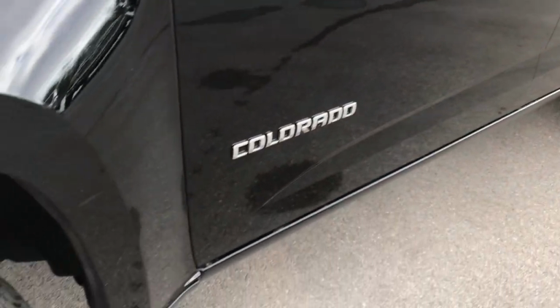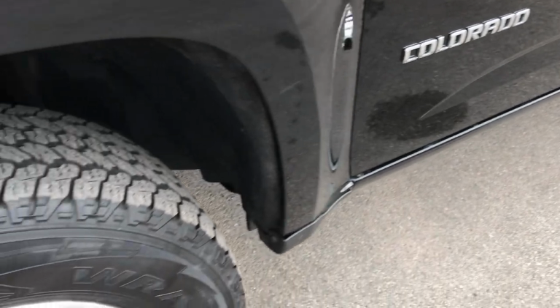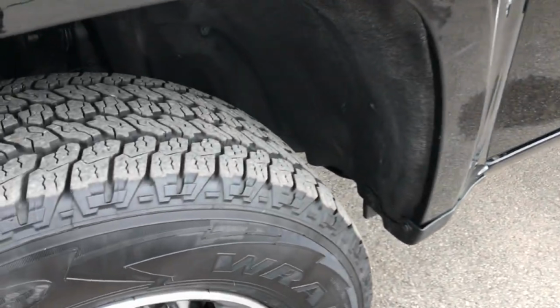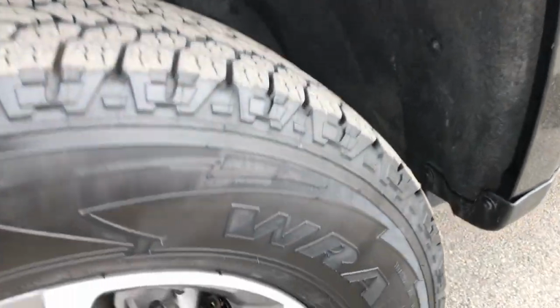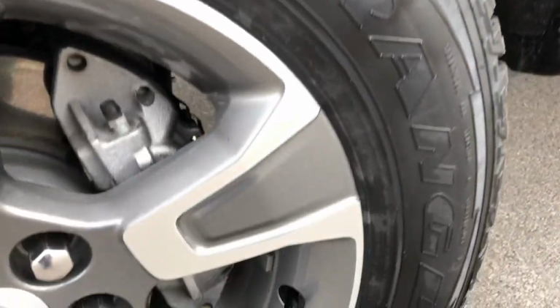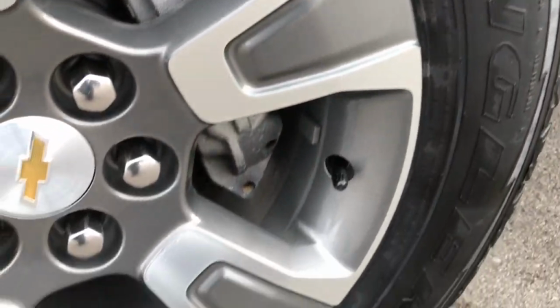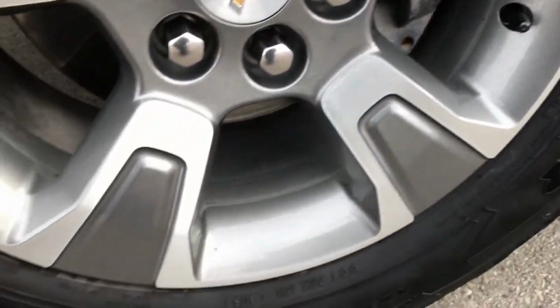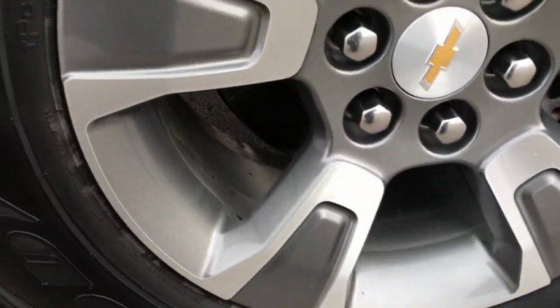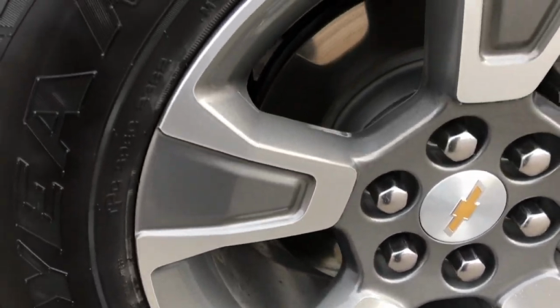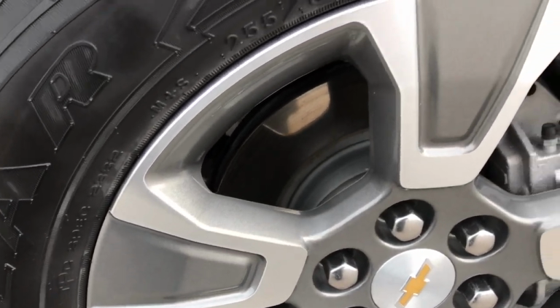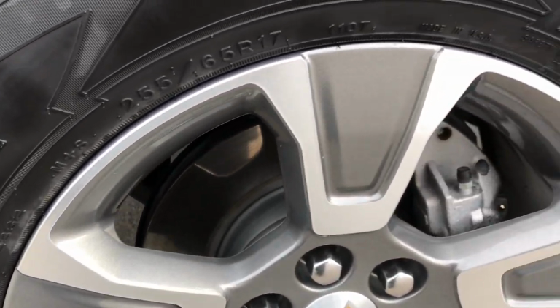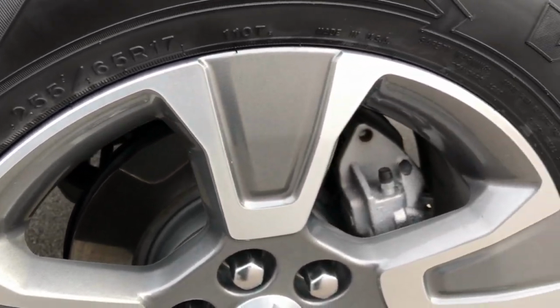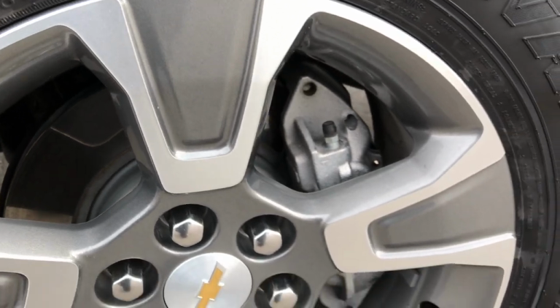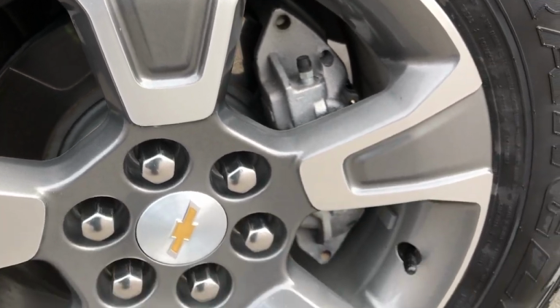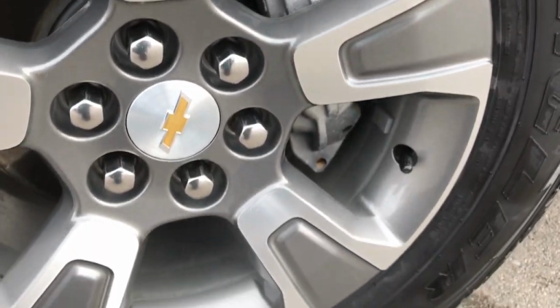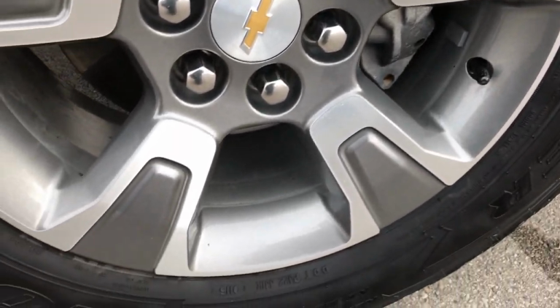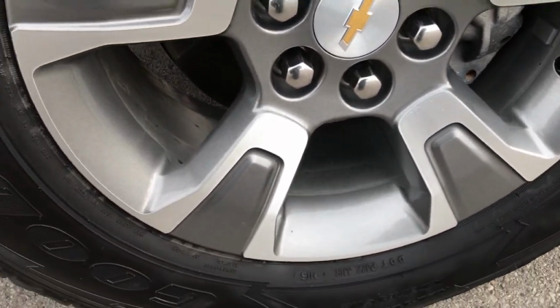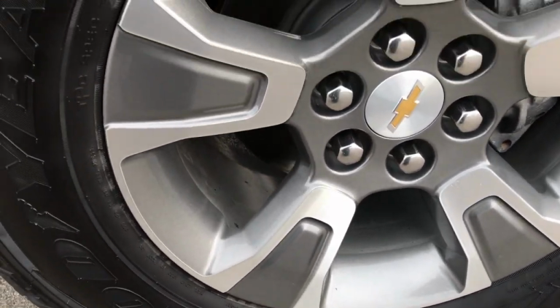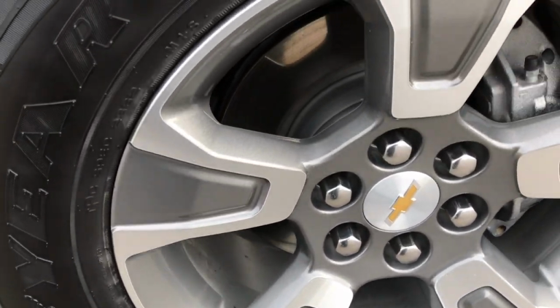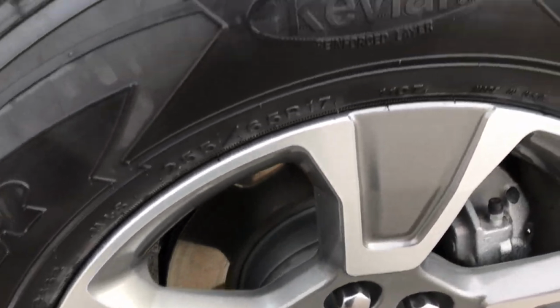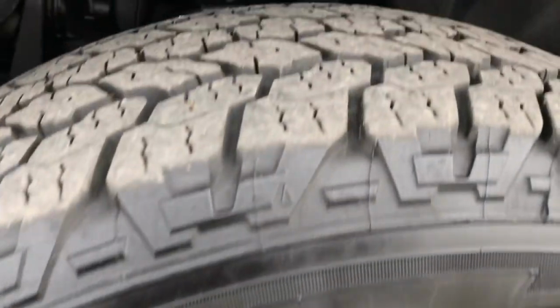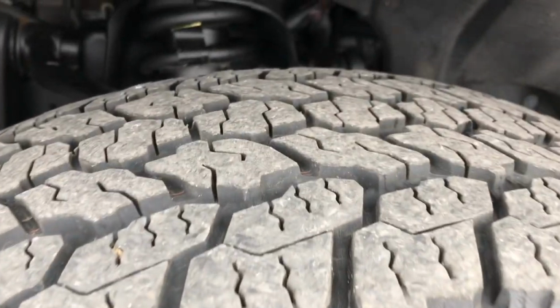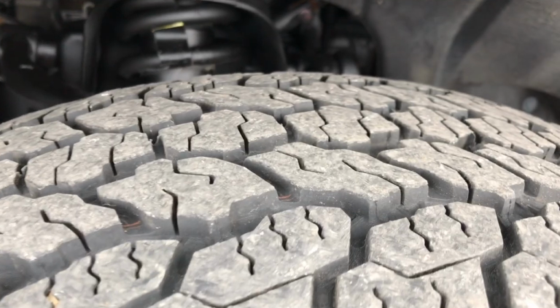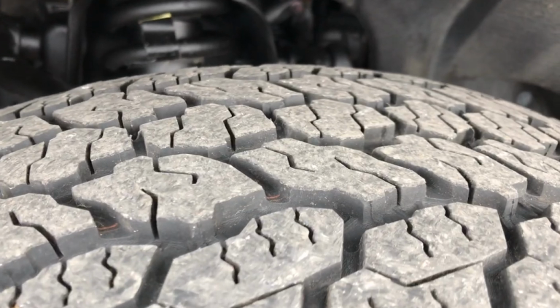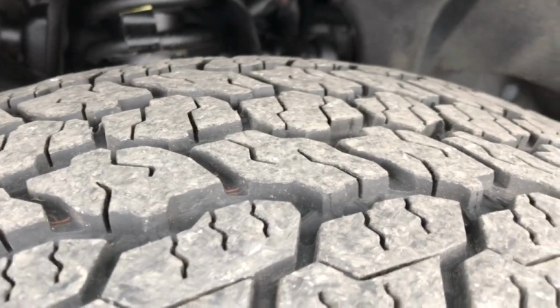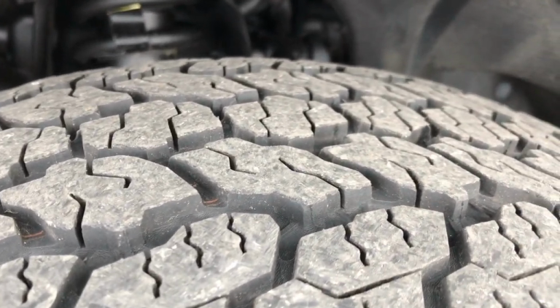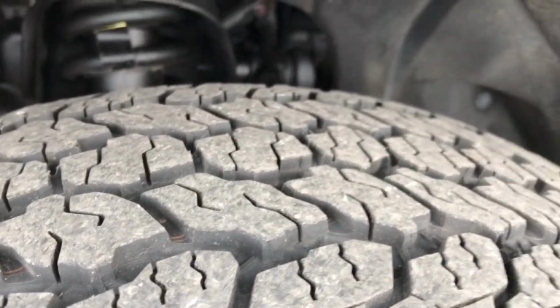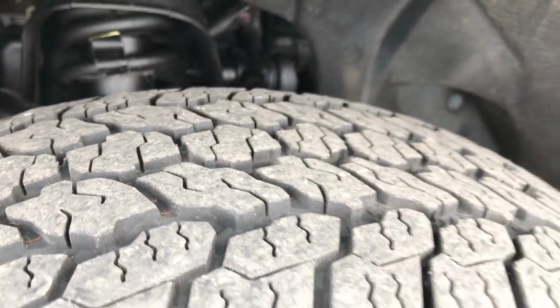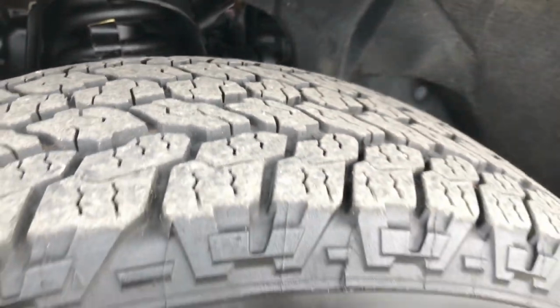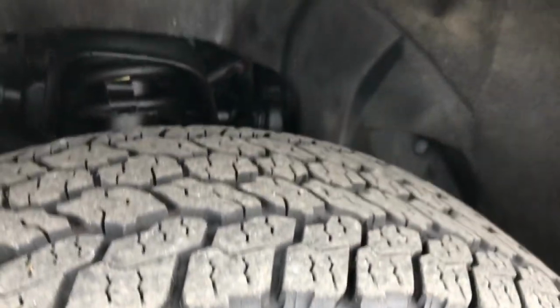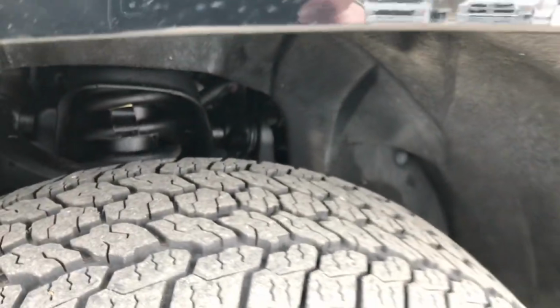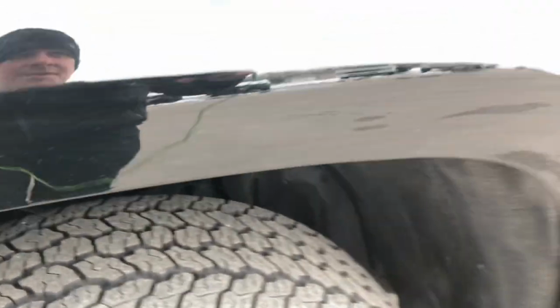This vehicle has the Goodyear Wrangler Kevlar 255-65R17 tires on the painted and polished aluminum alloy rims. These tires look like they have about 70% of the tread left.